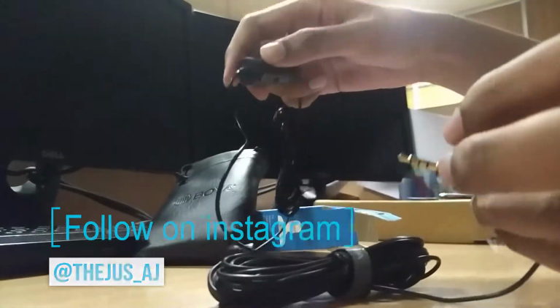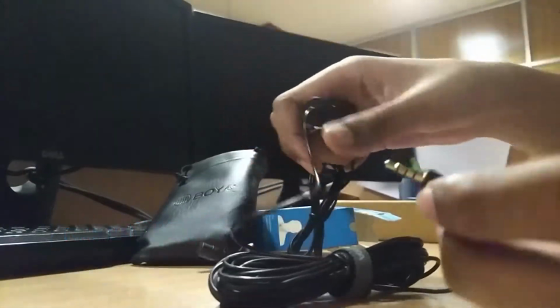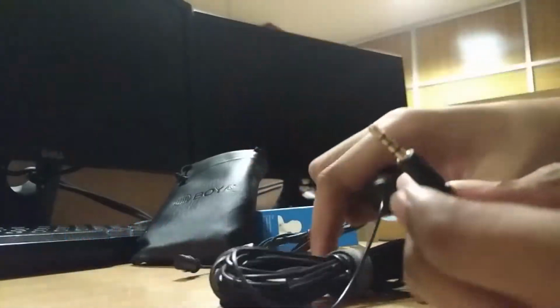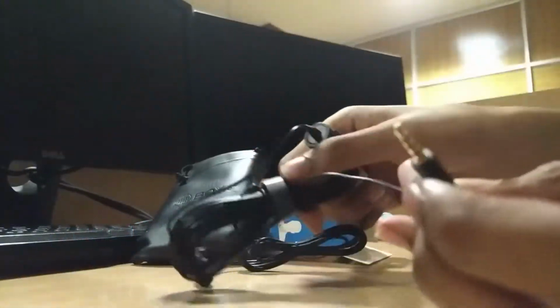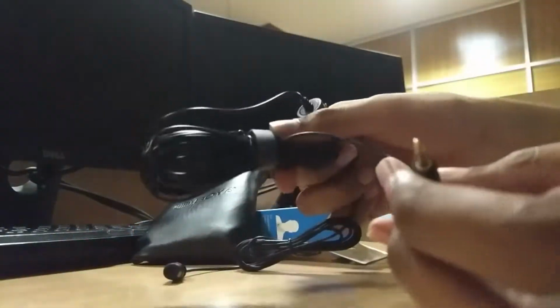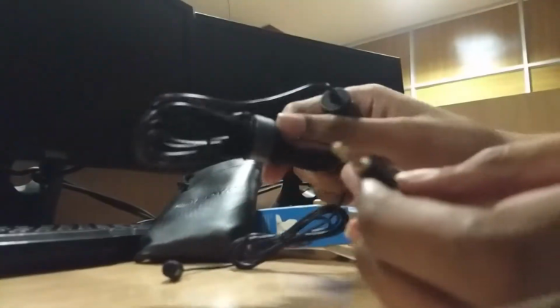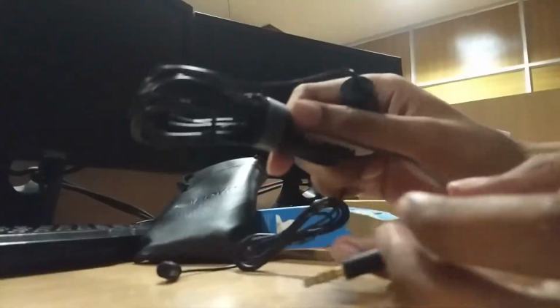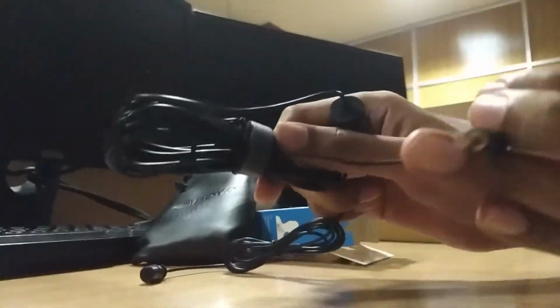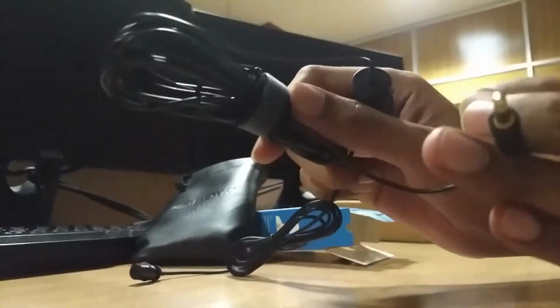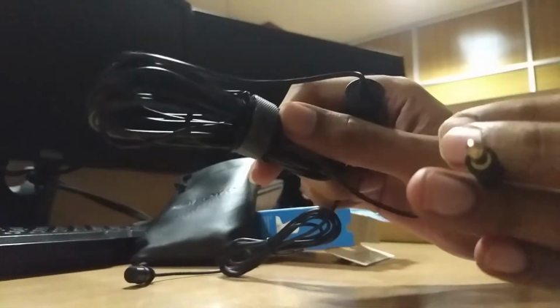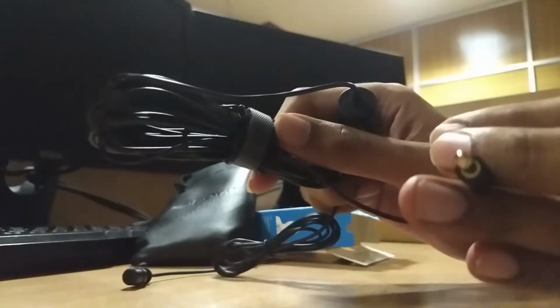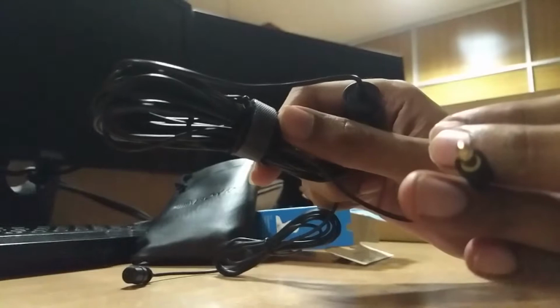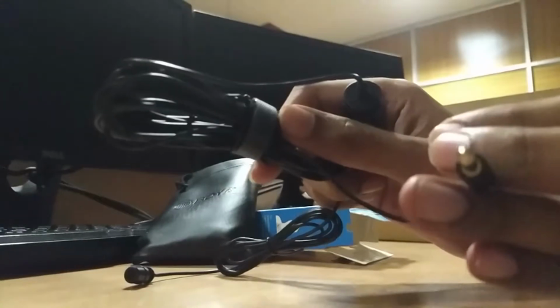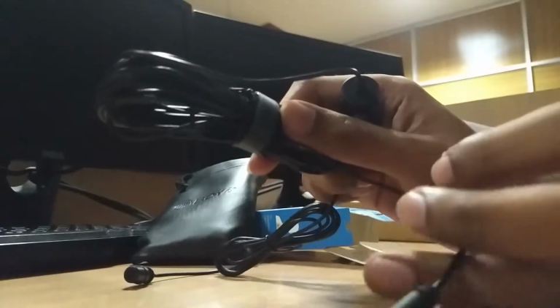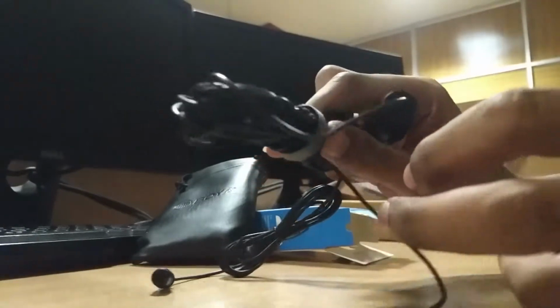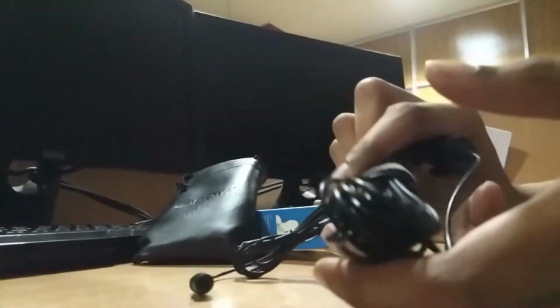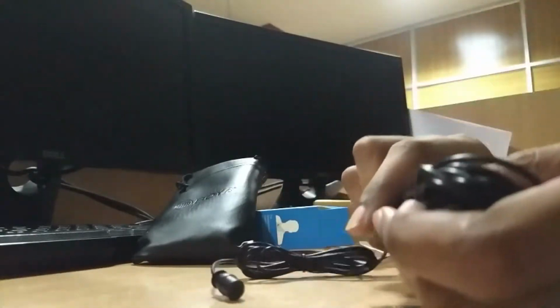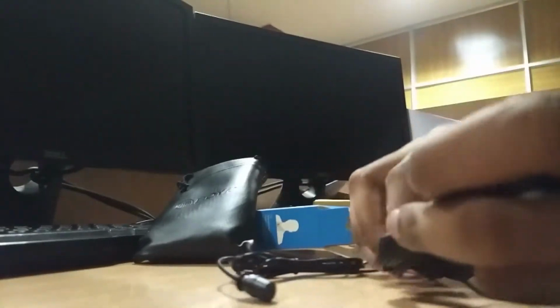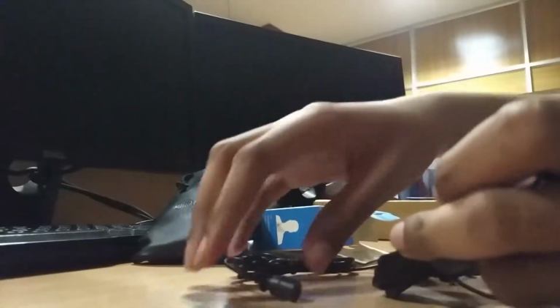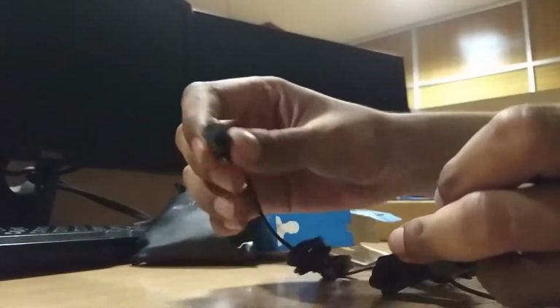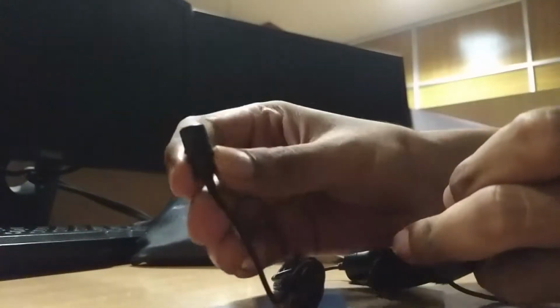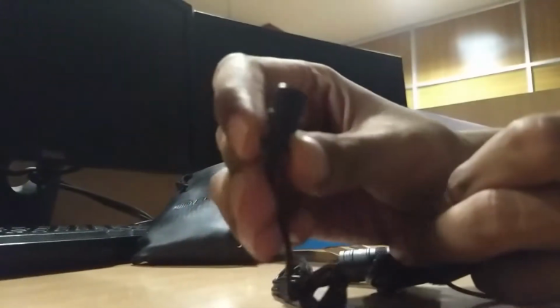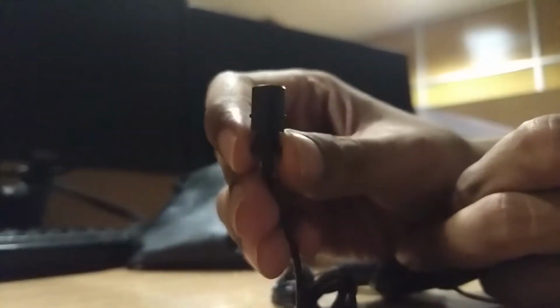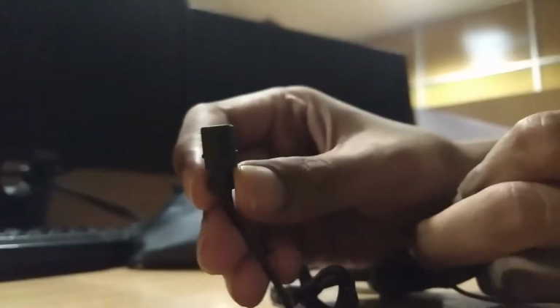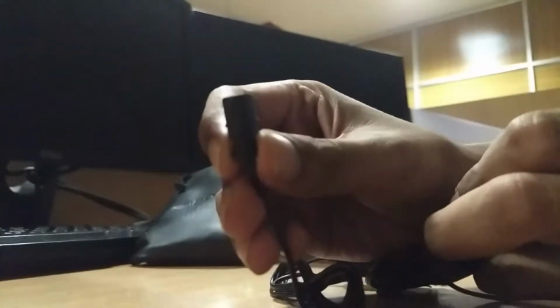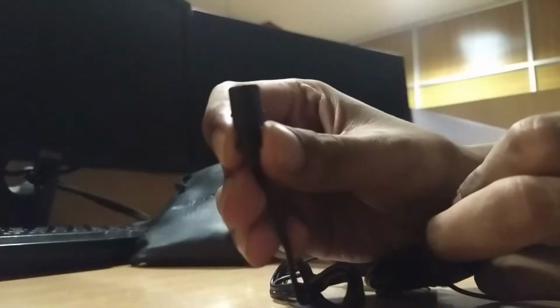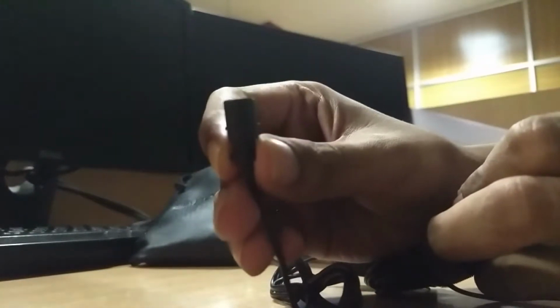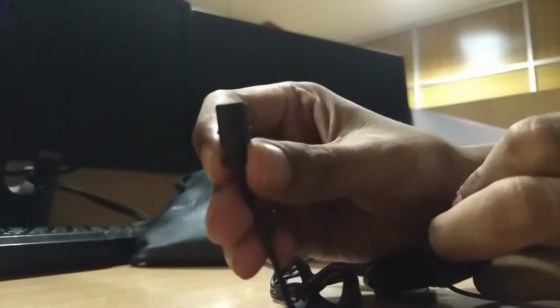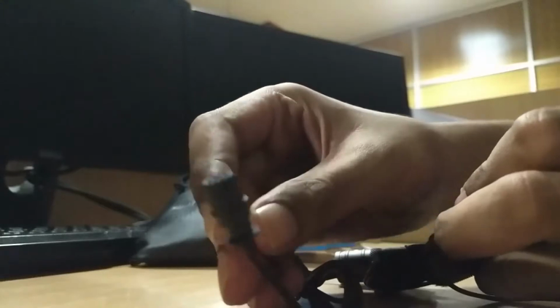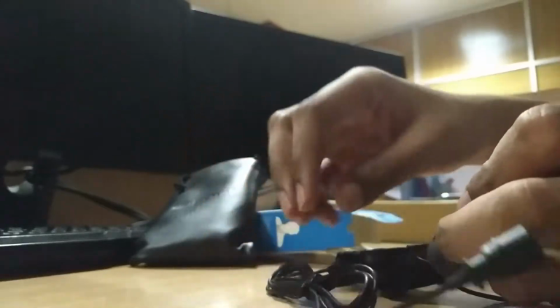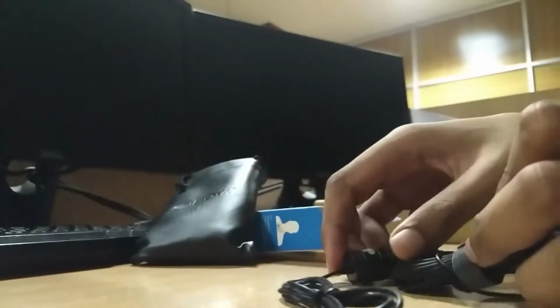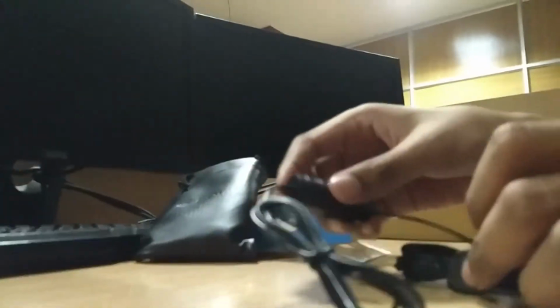With a 3.5mm headphone jack and 4 meters of wire, and obviously the microphone.